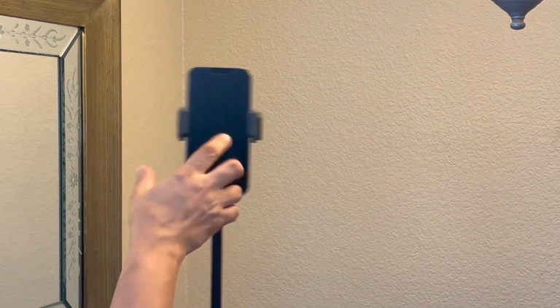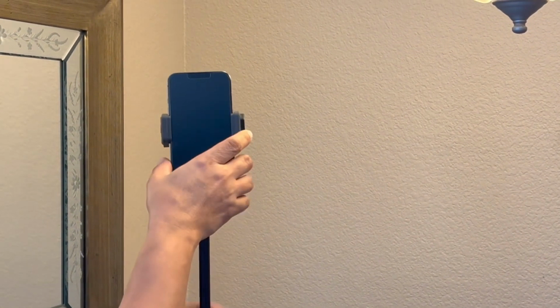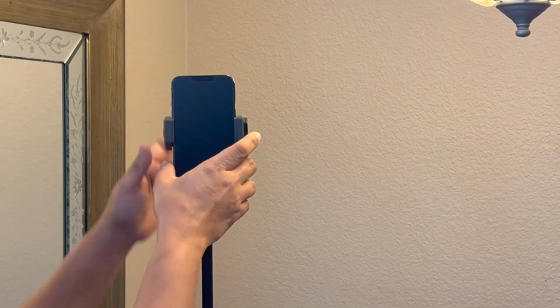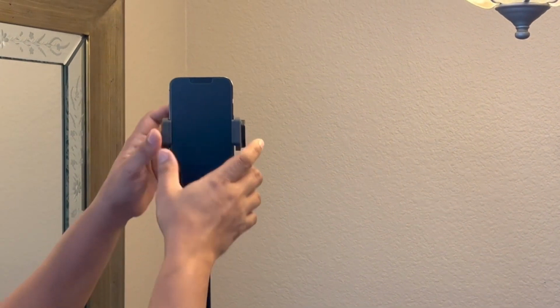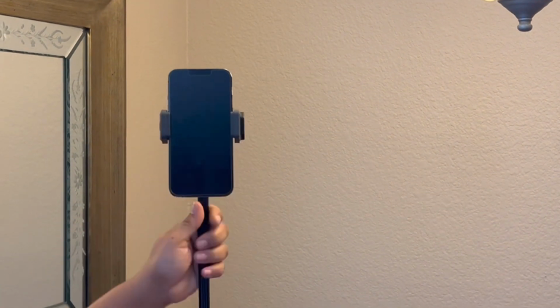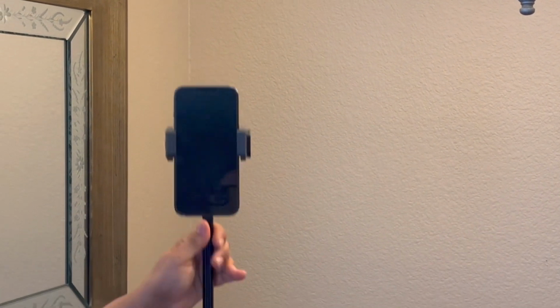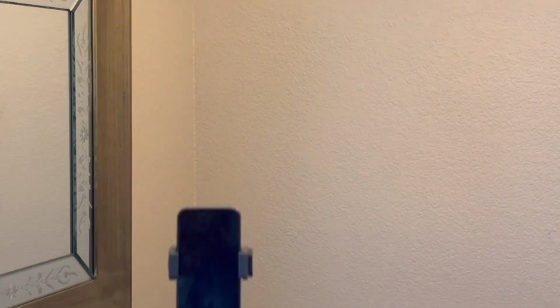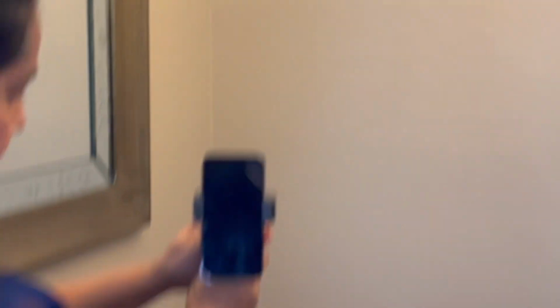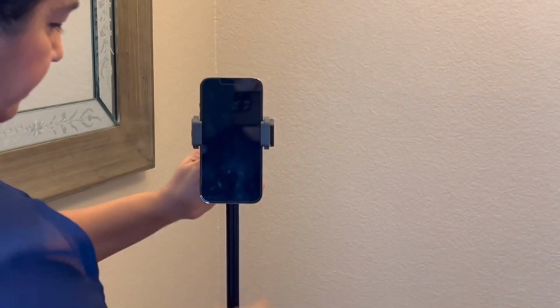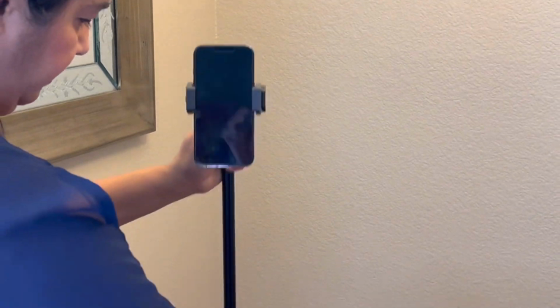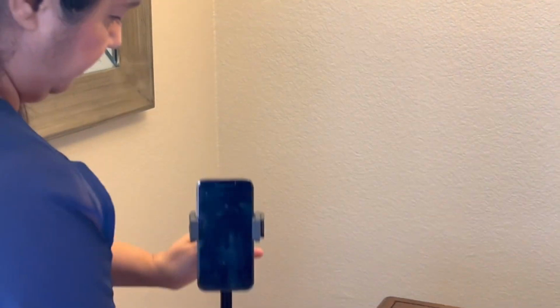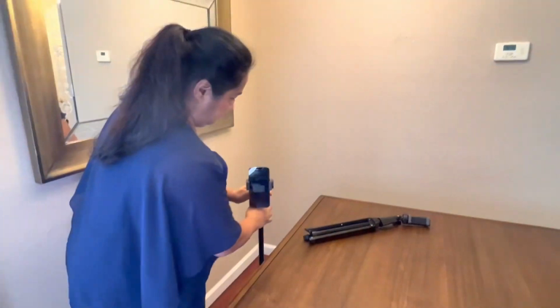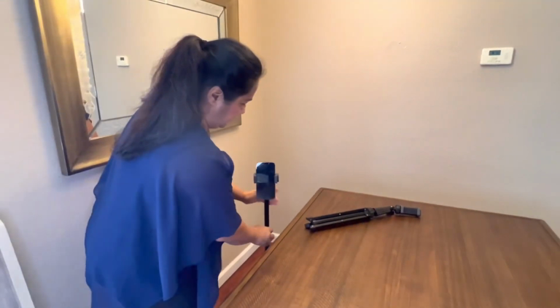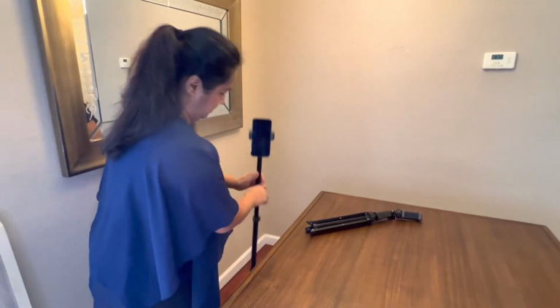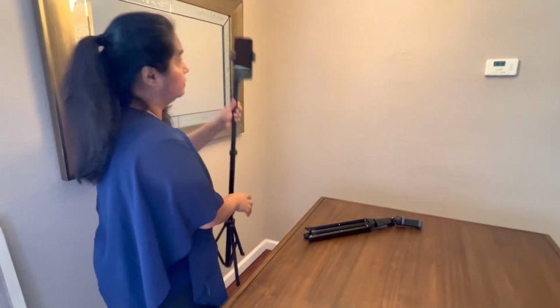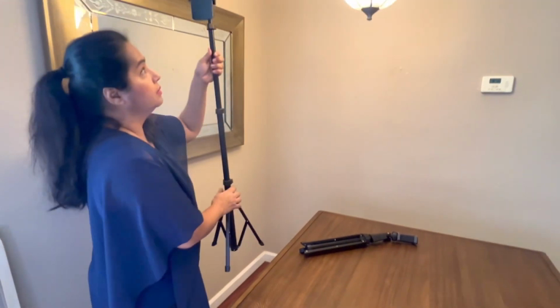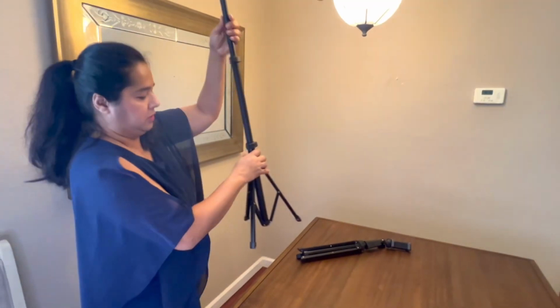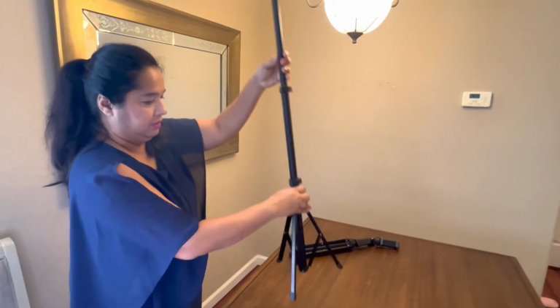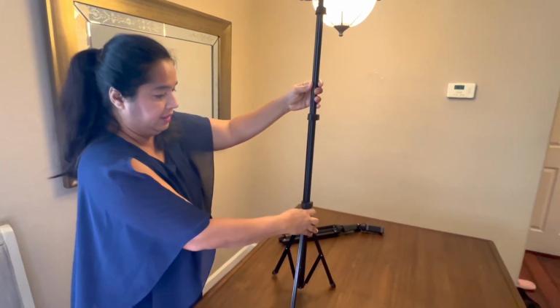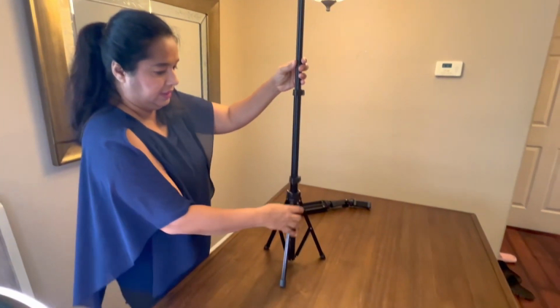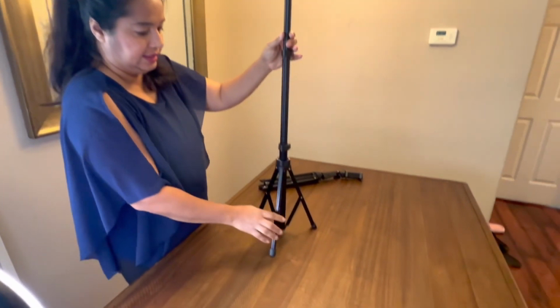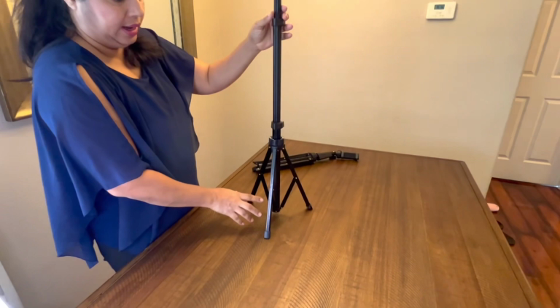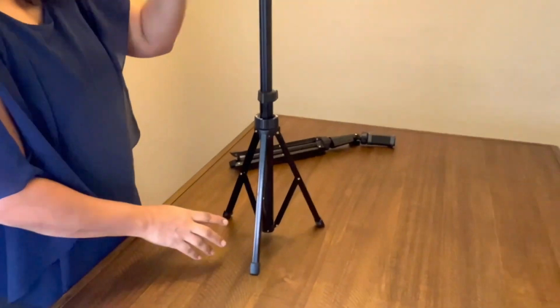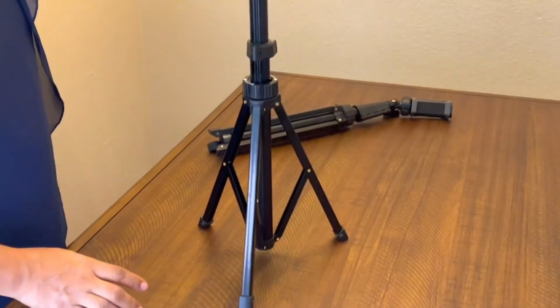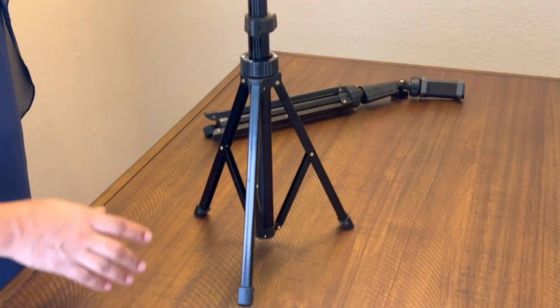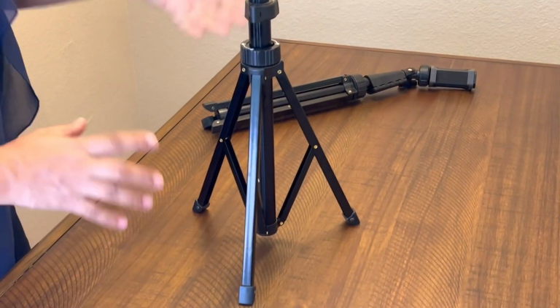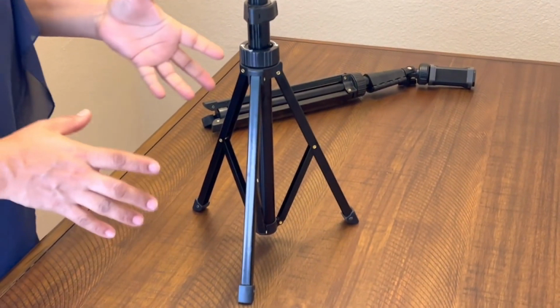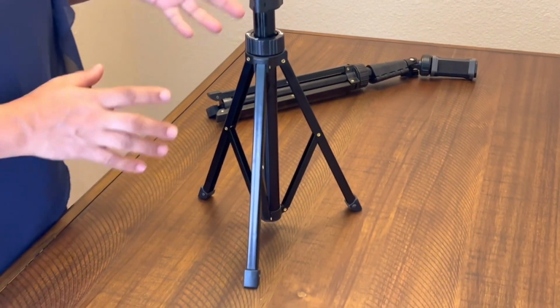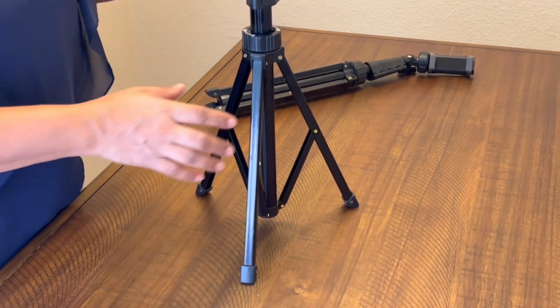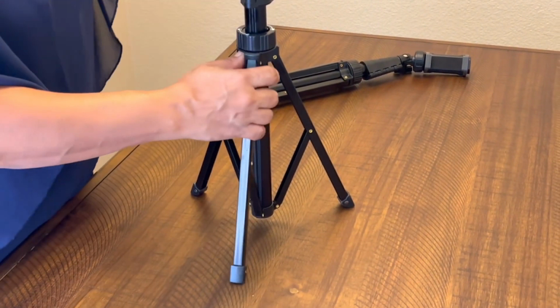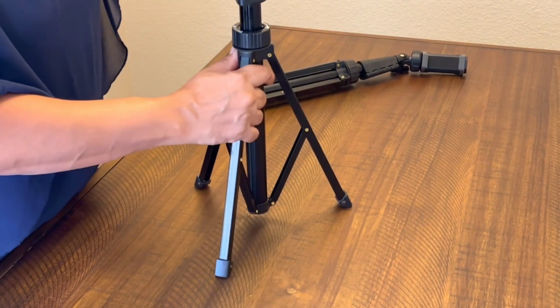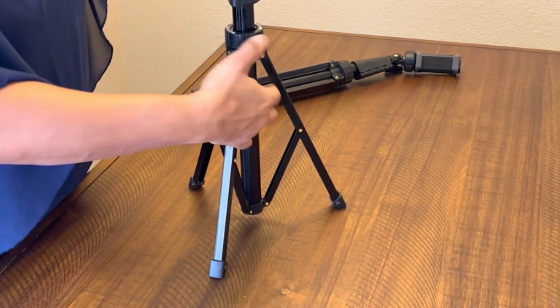Let me show you the feet. The feet are really nice and wide — it's not wobbly at all, super stable.